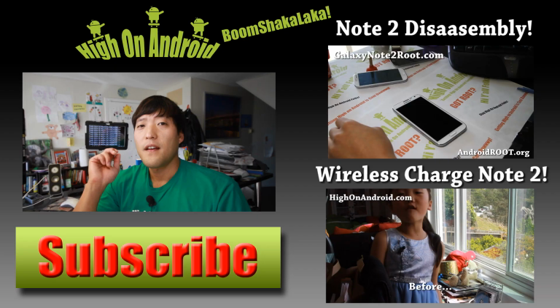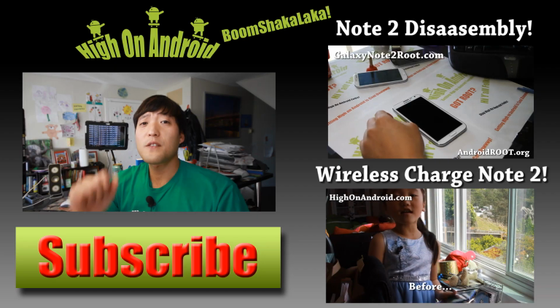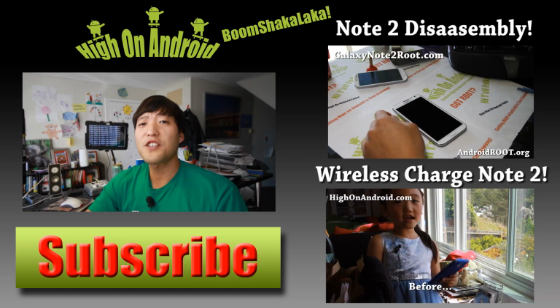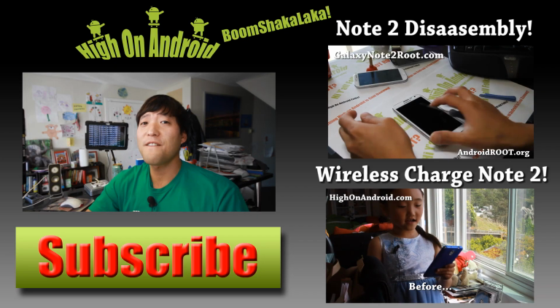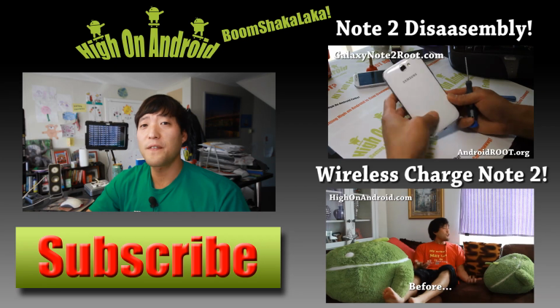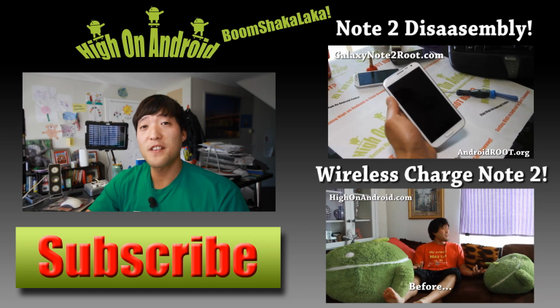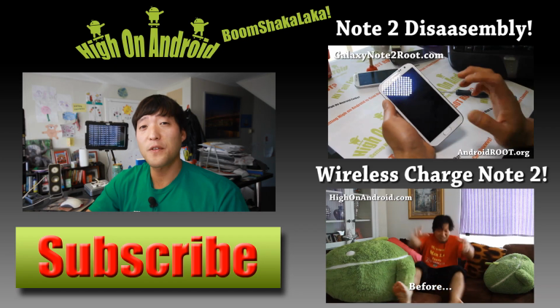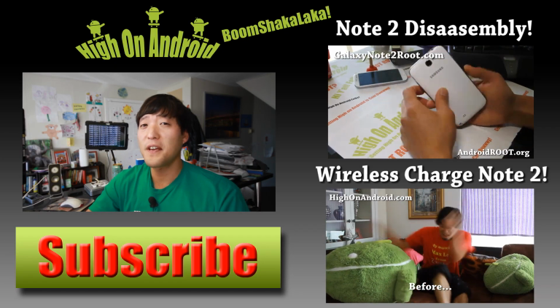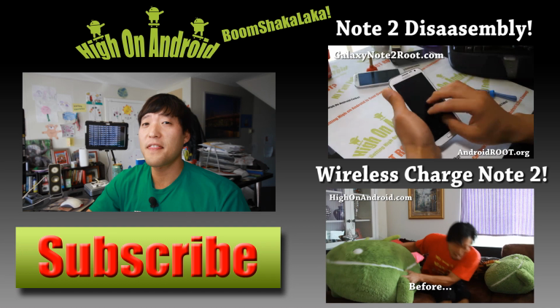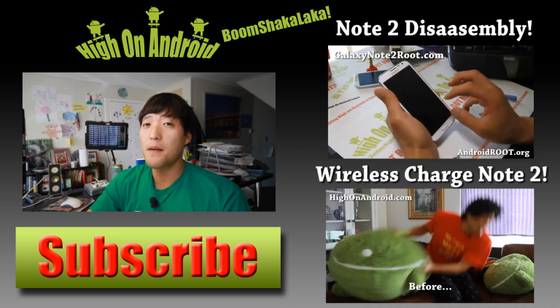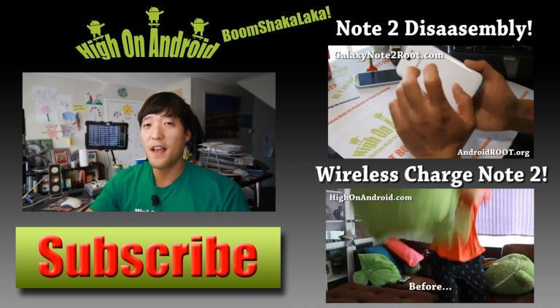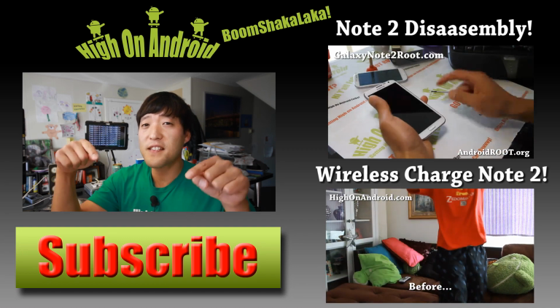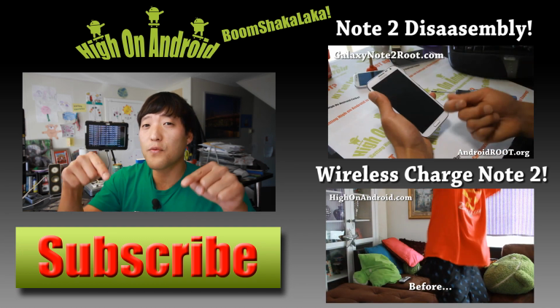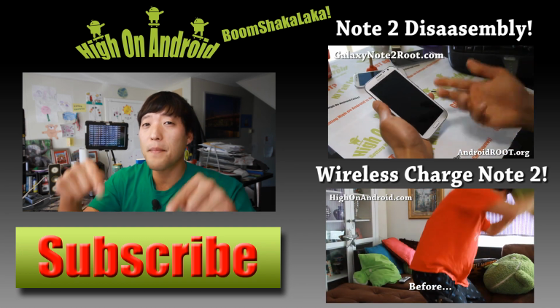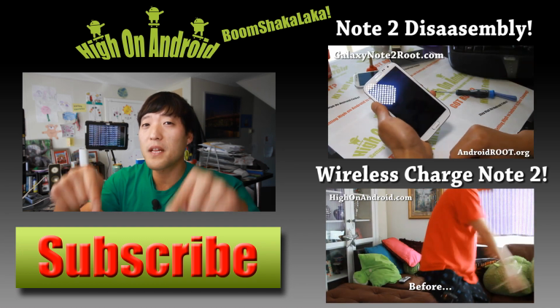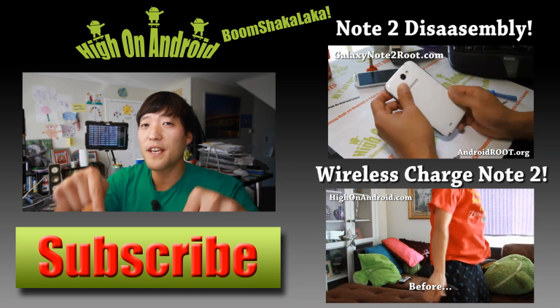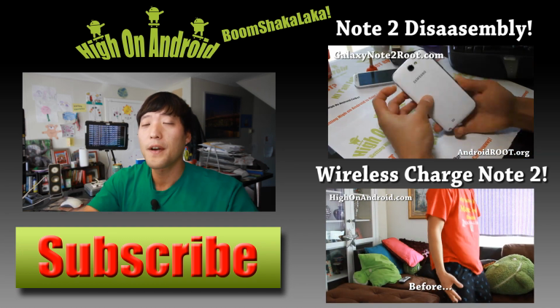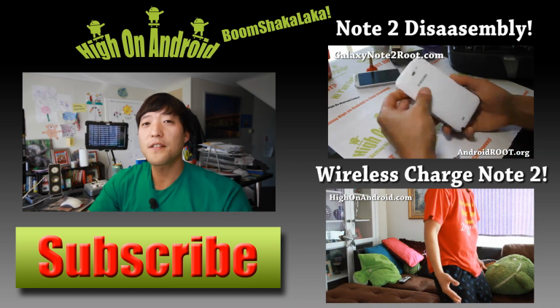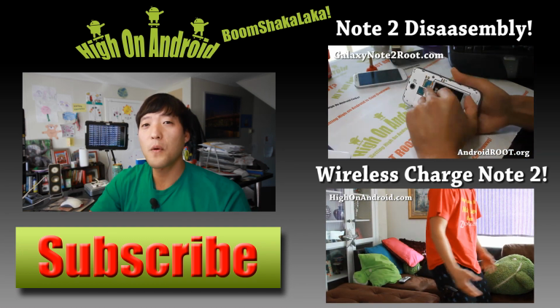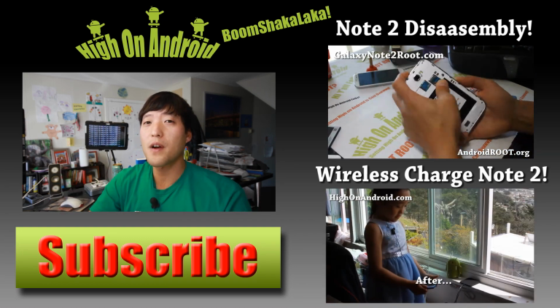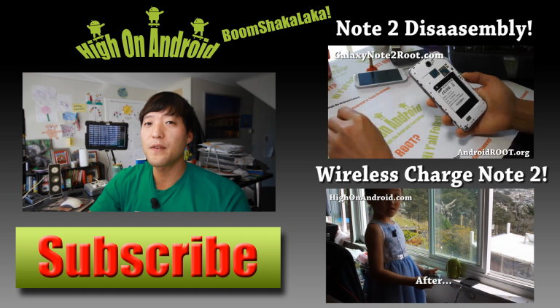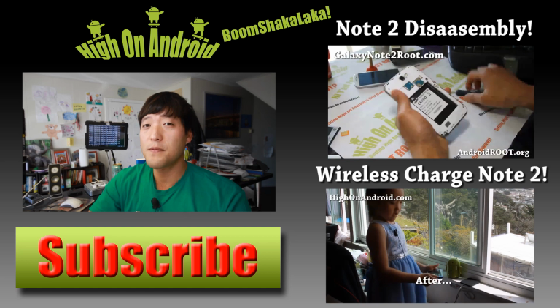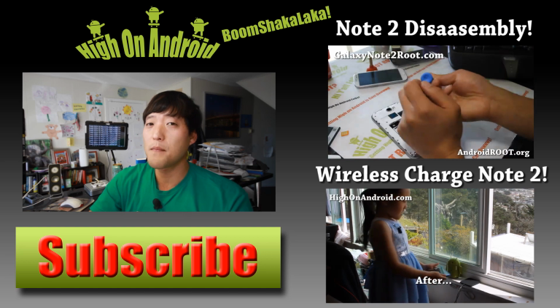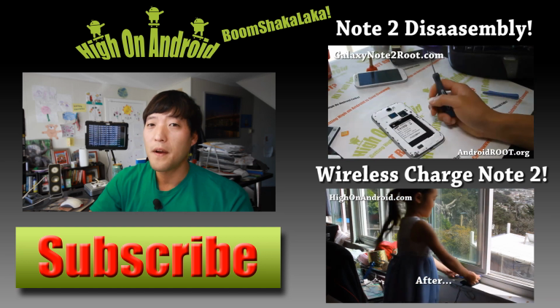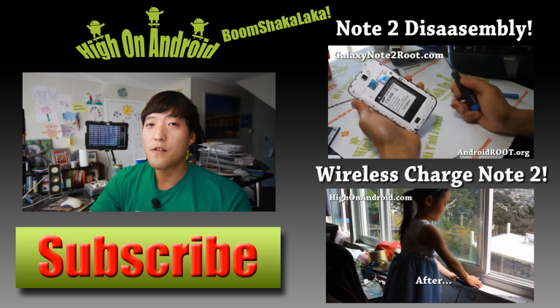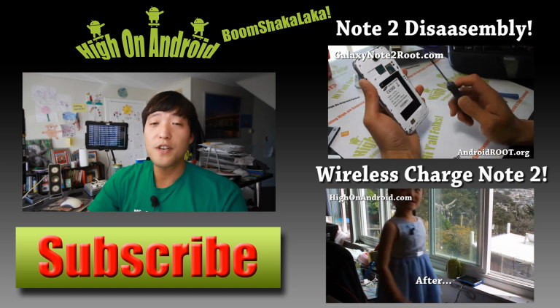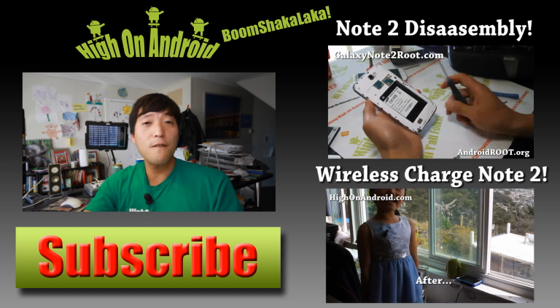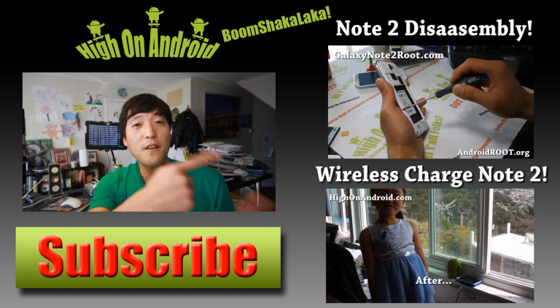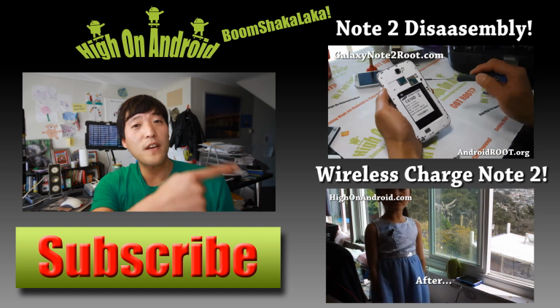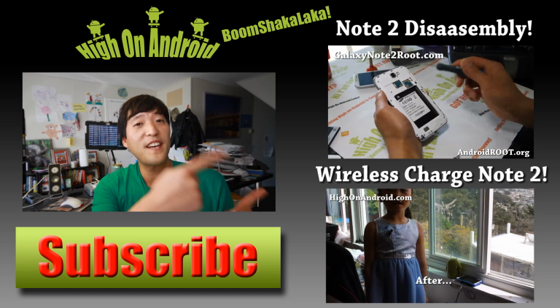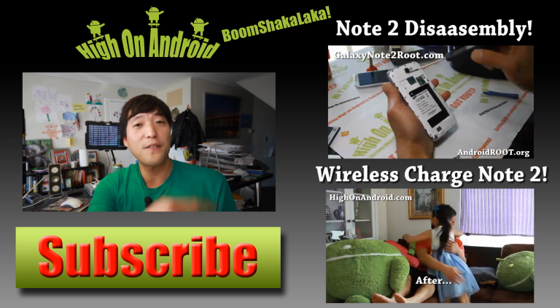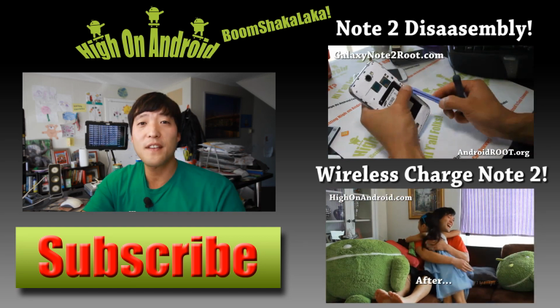Thanks for watching. If you enjoyed this video, don't forget to hit that thumbs up button and the subscribe button below to get more cool ROM reviews, tips, tricks, and more. Also, check out the Video of the Week over here if you haven't yet.